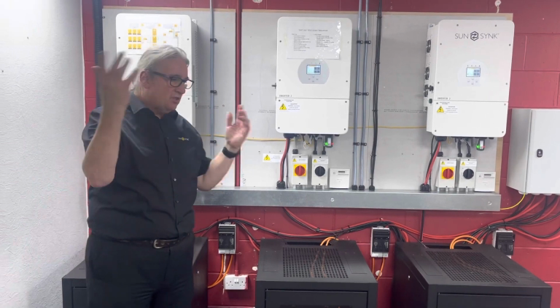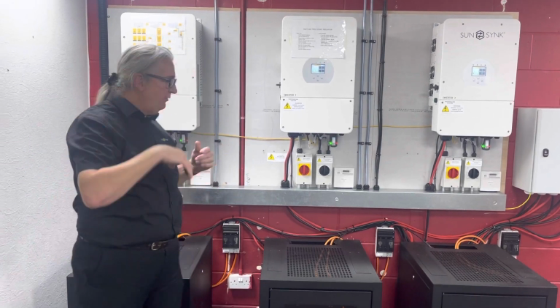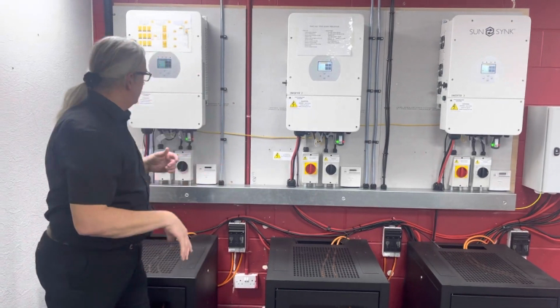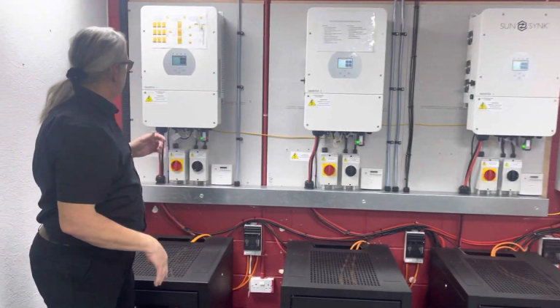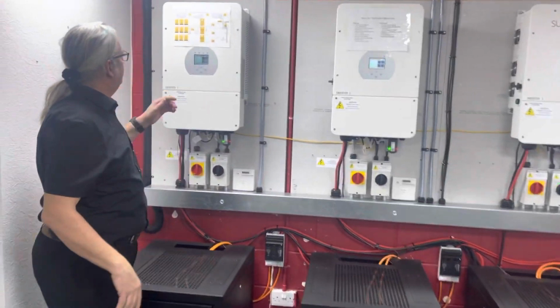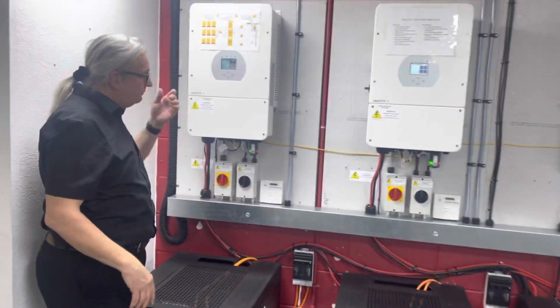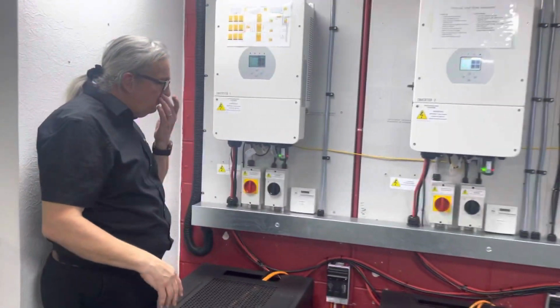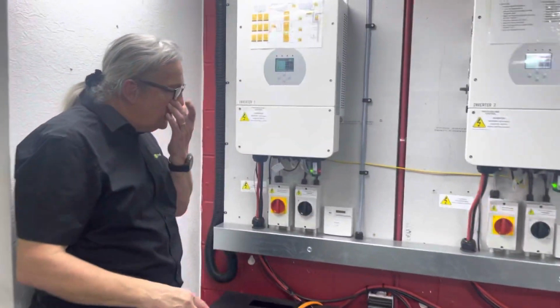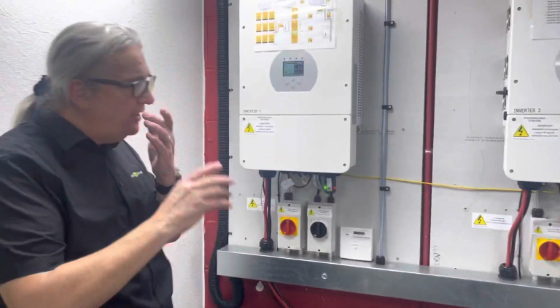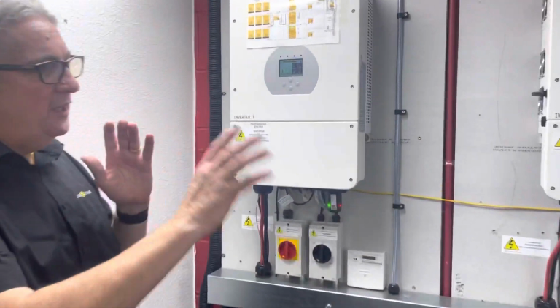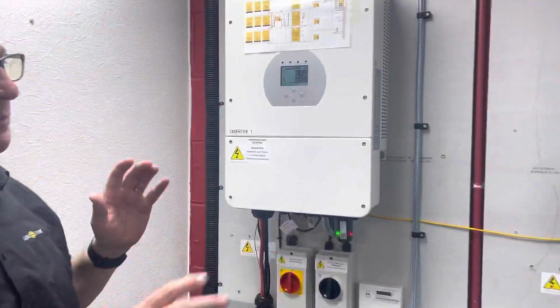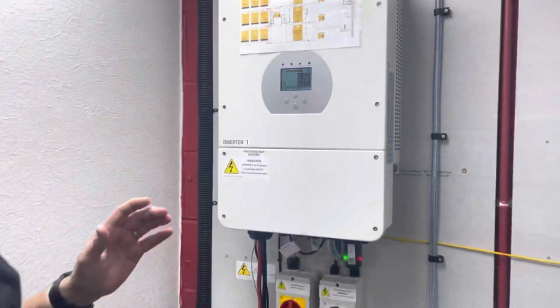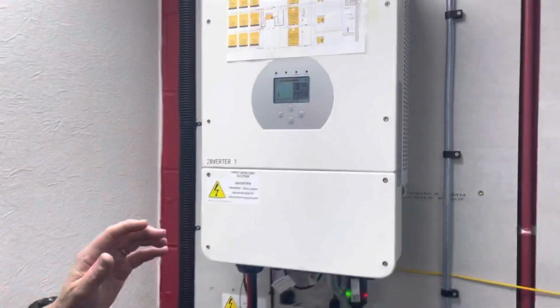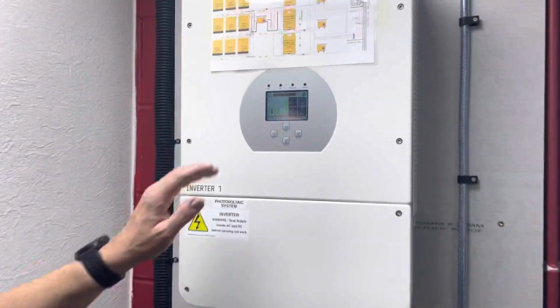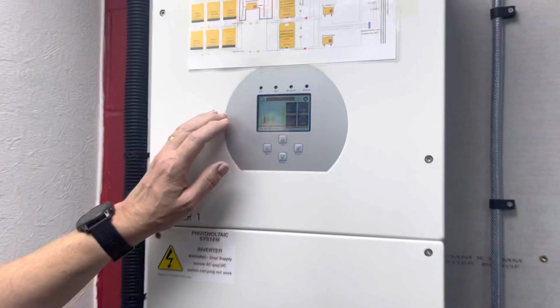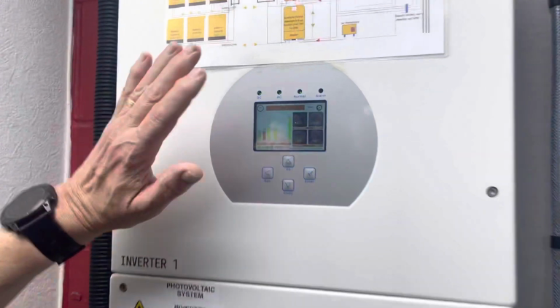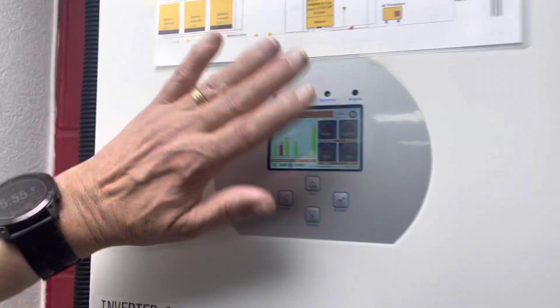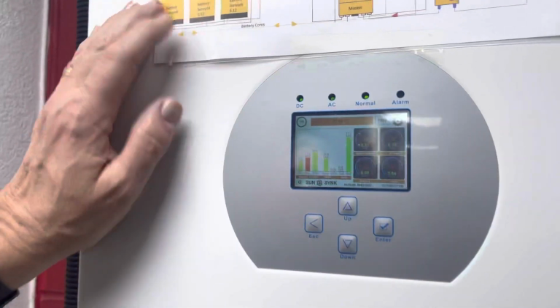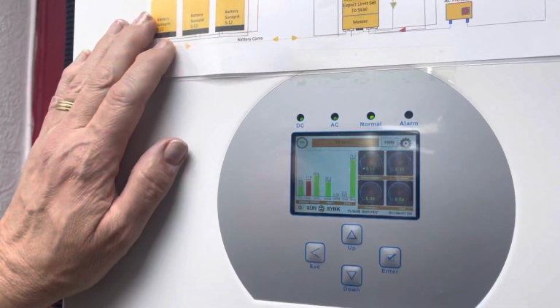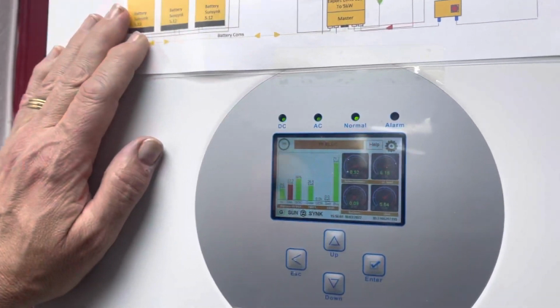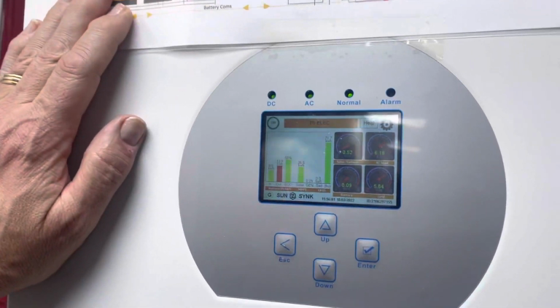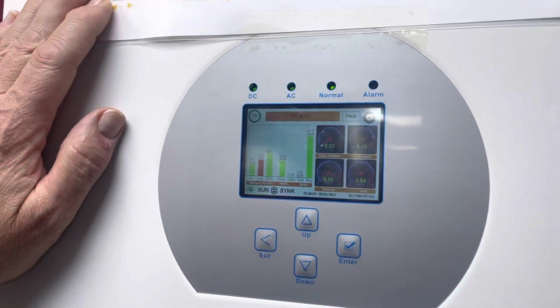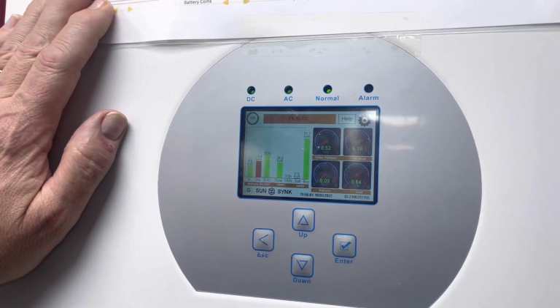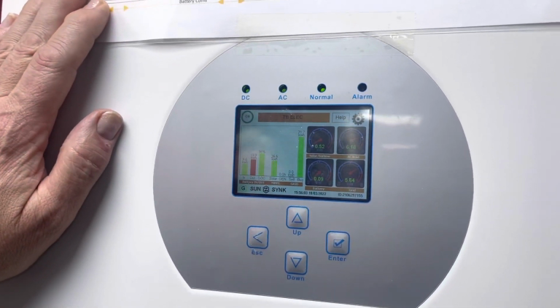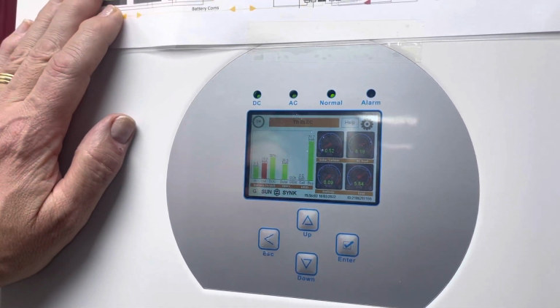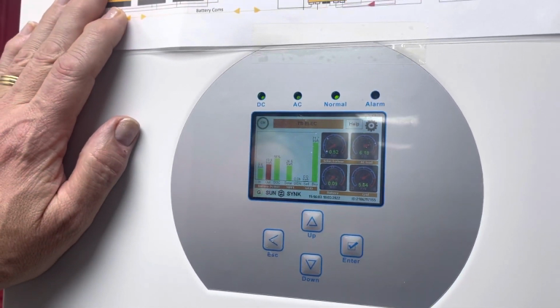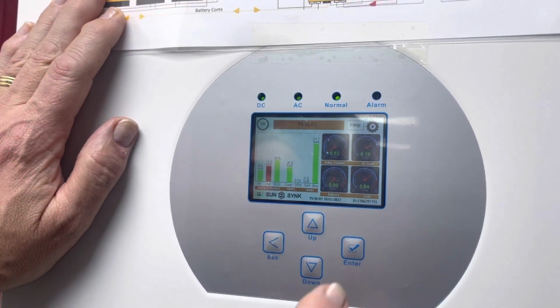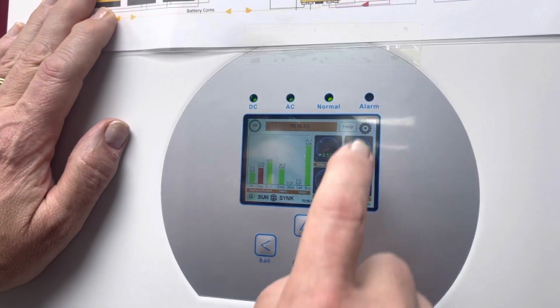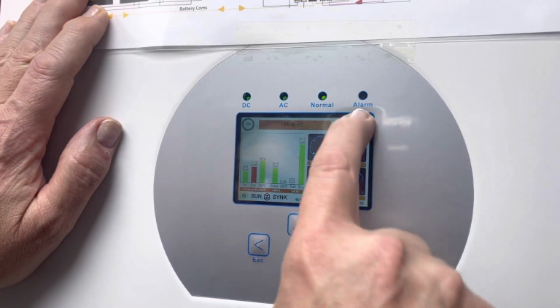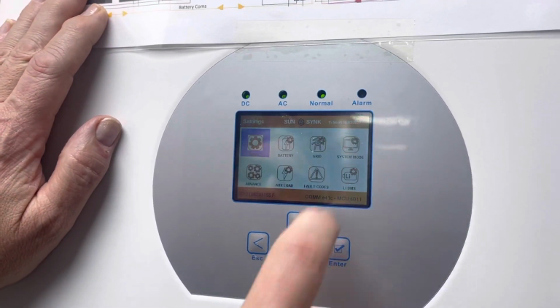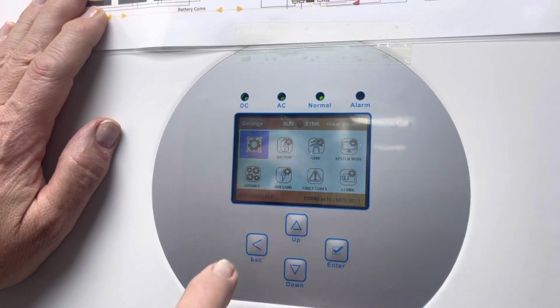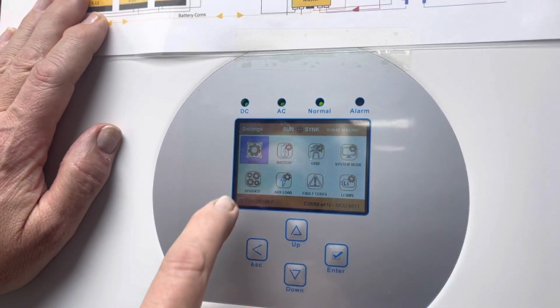Just come and have a look at the settings here. There are three units in parallel and we can obviously see the front screen. A couple of things we become aware of.